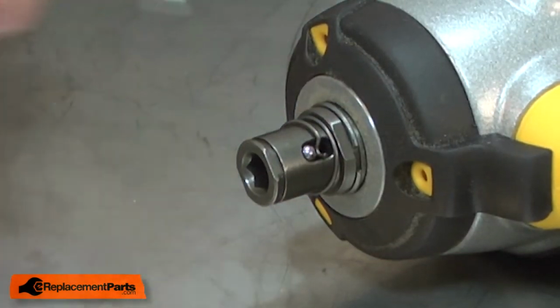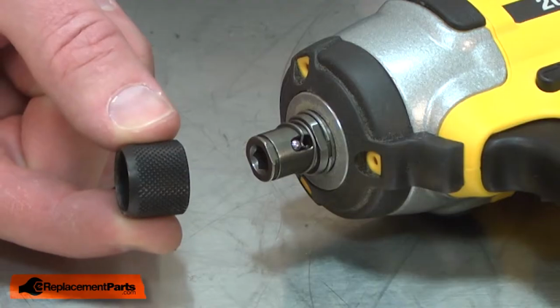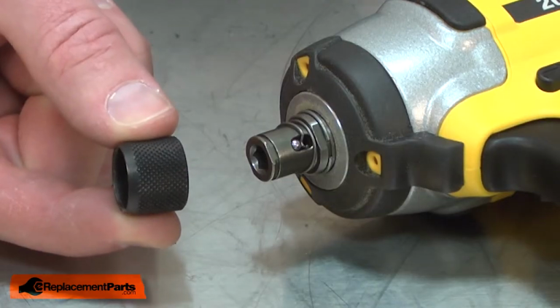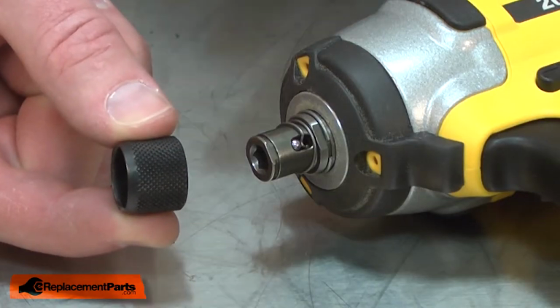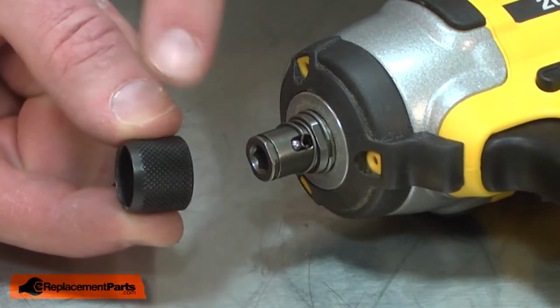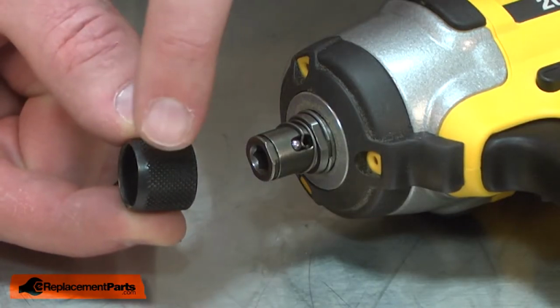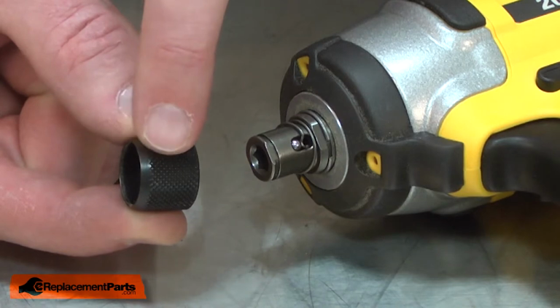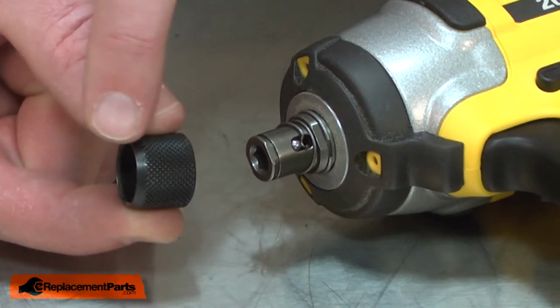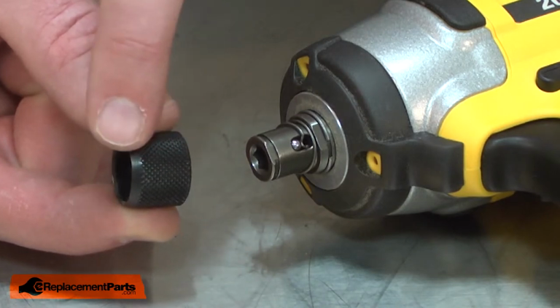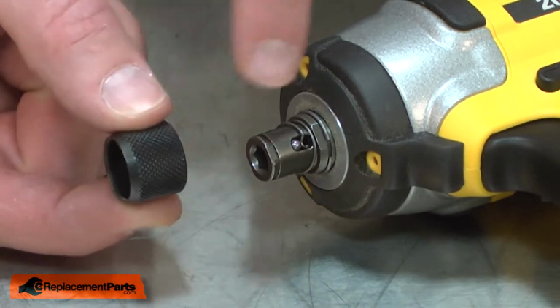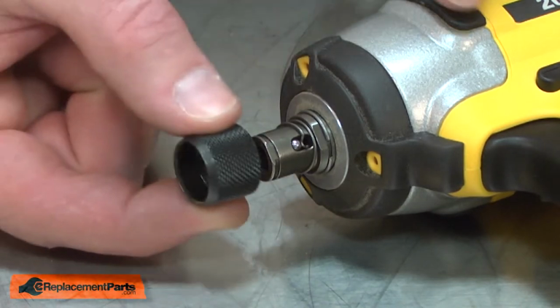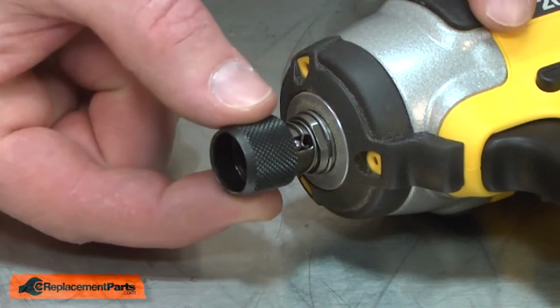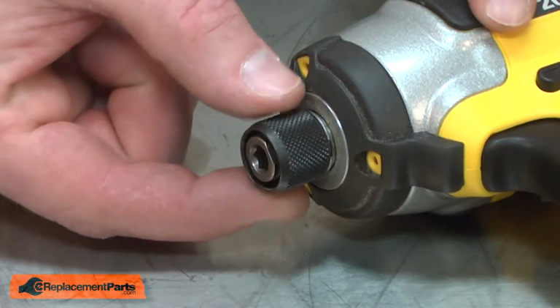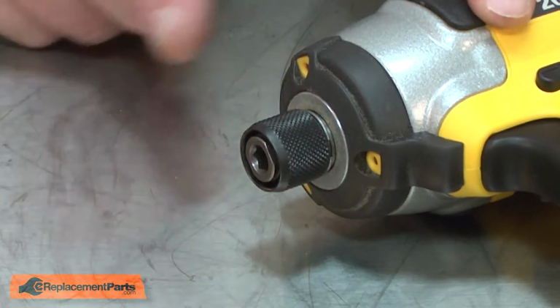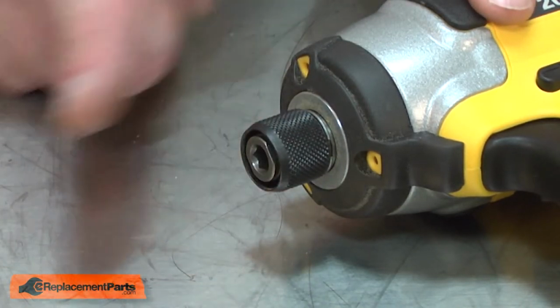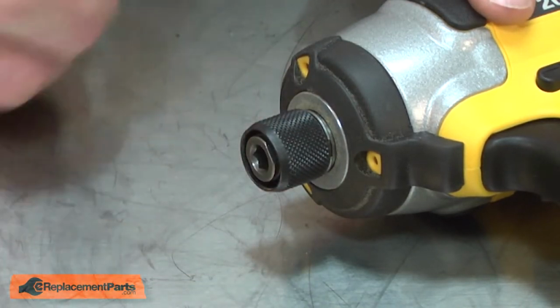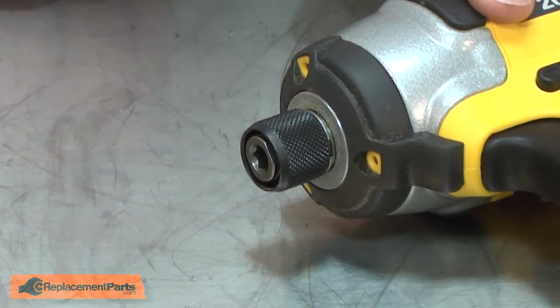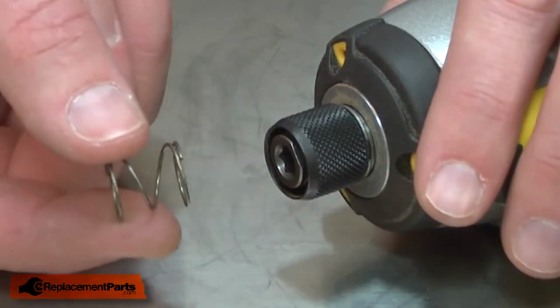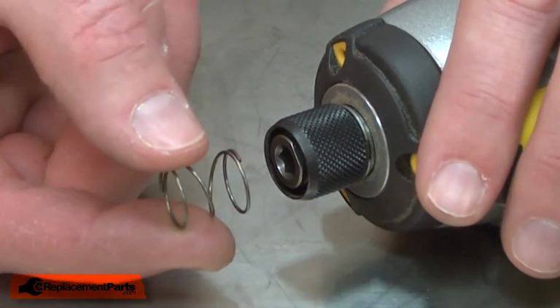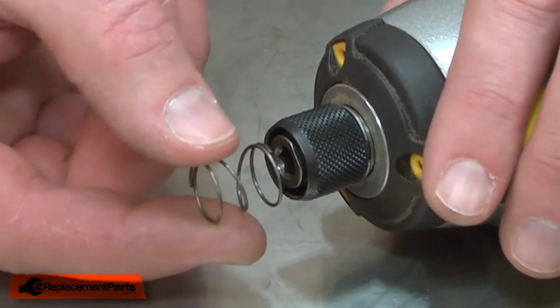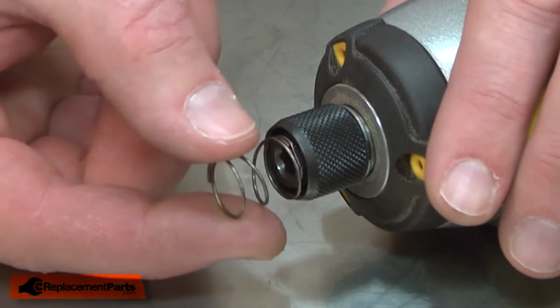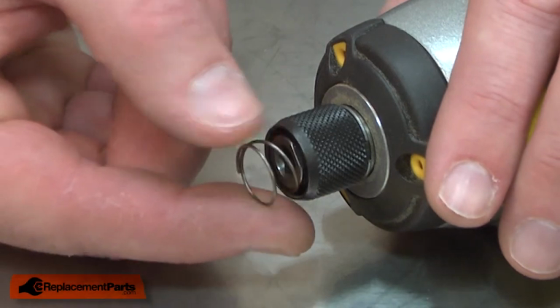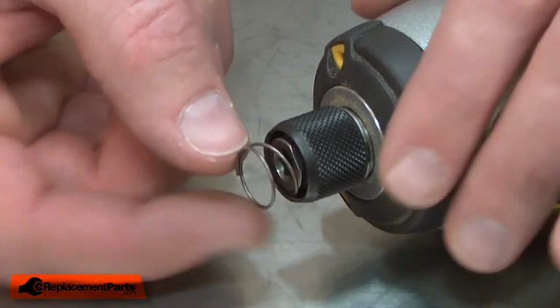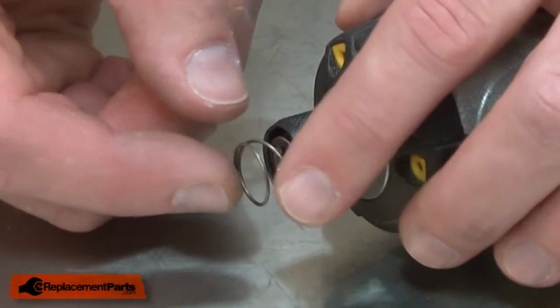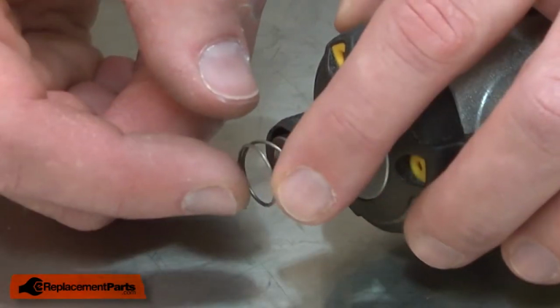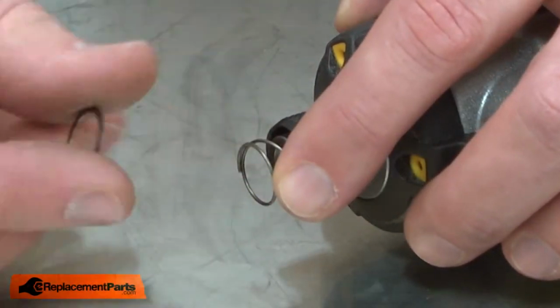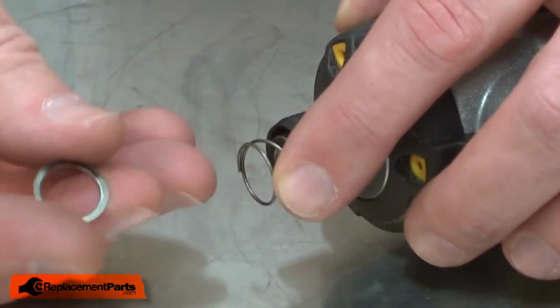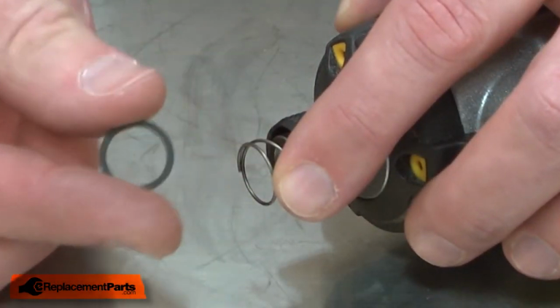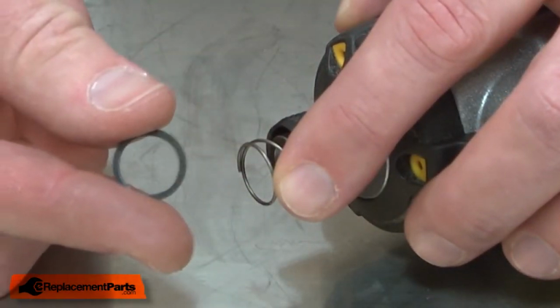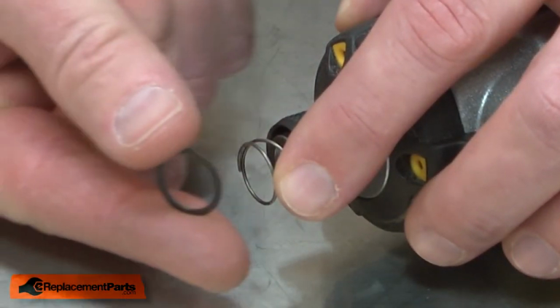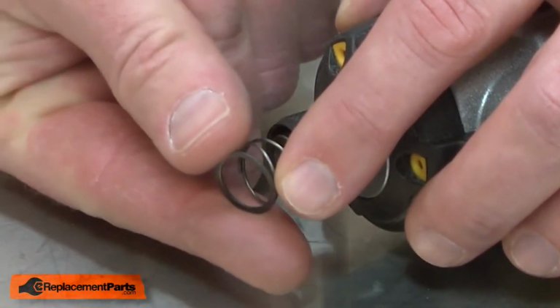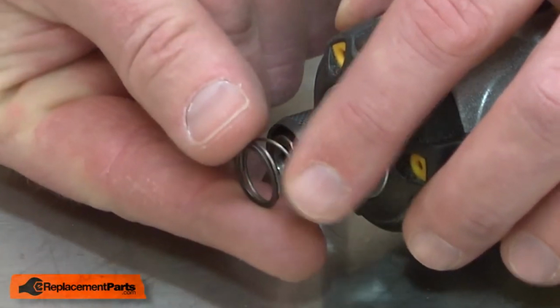Now I'll reinstall the collar. You'll notice one edge of the collar is beveled and that bevel should face out. Now I'll install the compression spring and place the plain washer over the top.